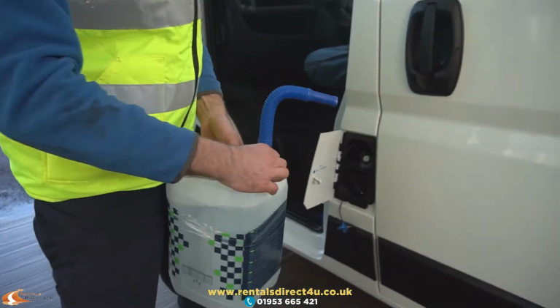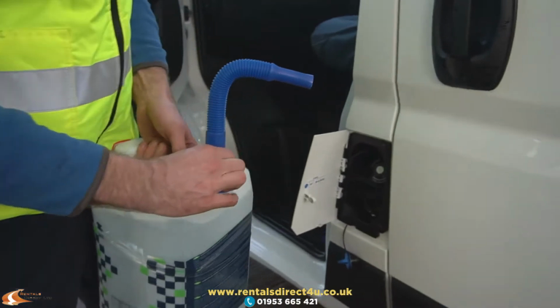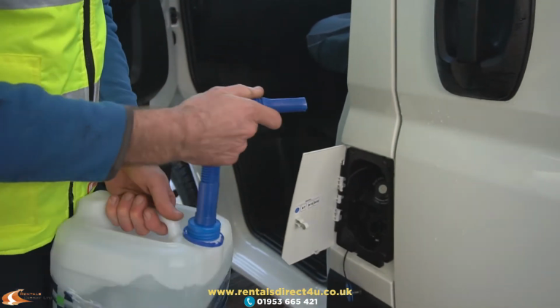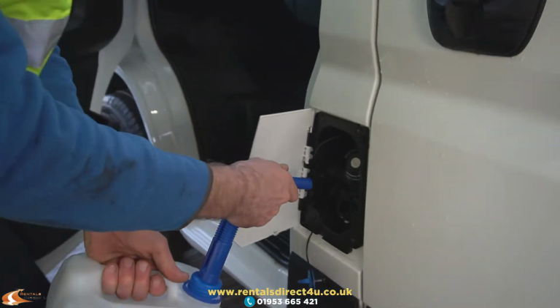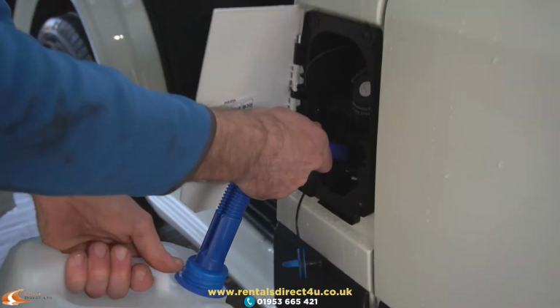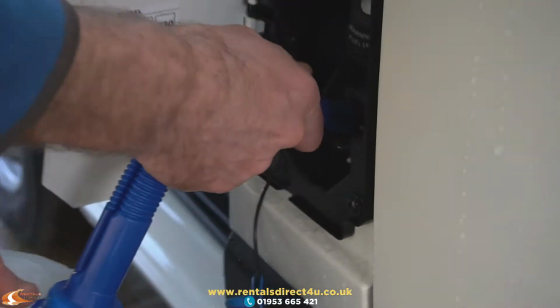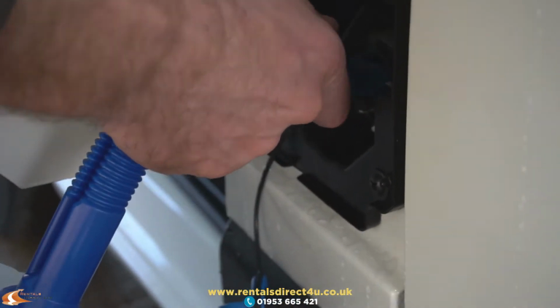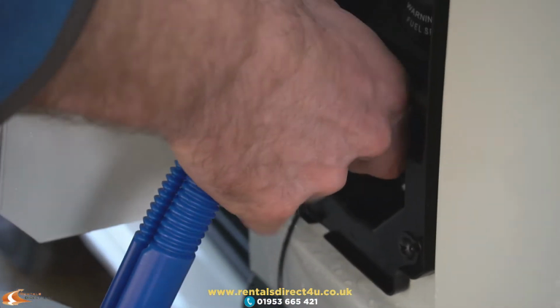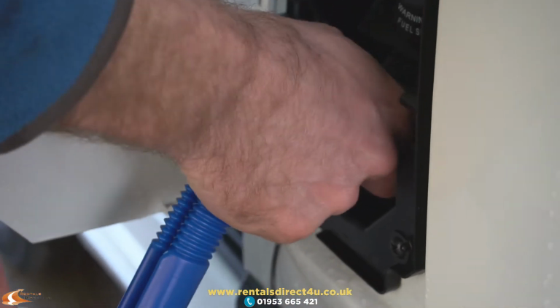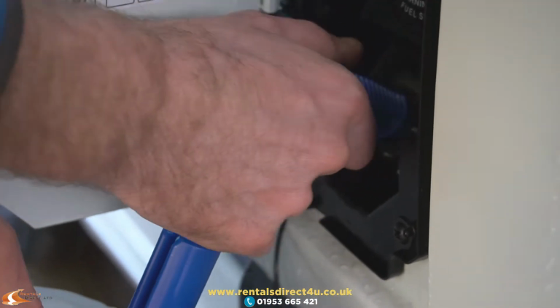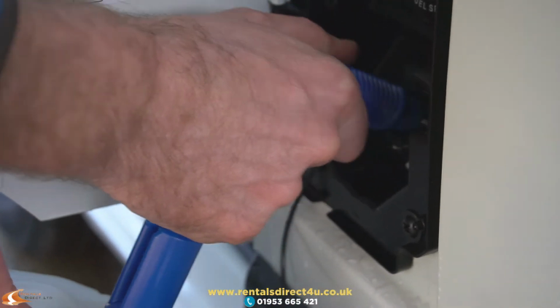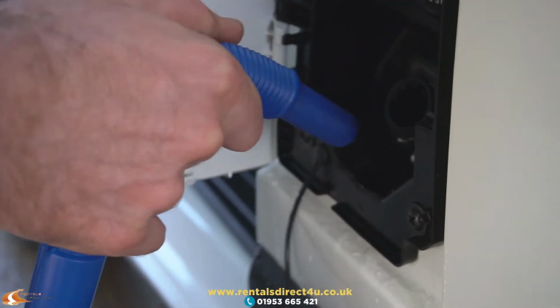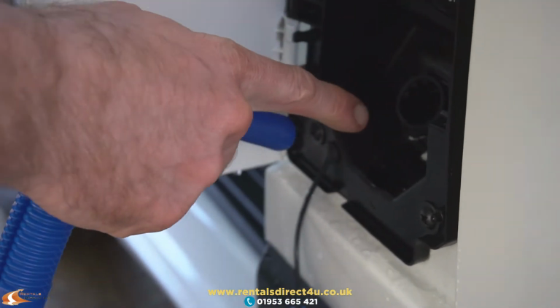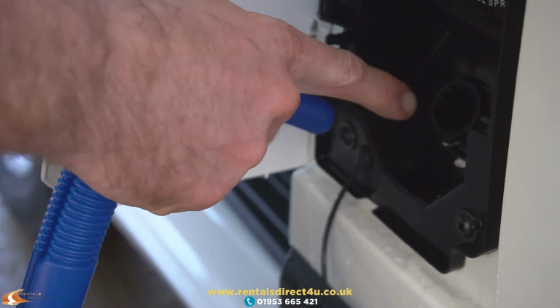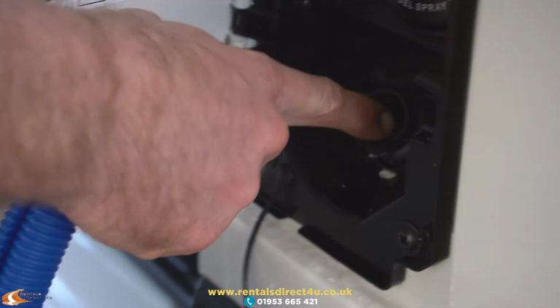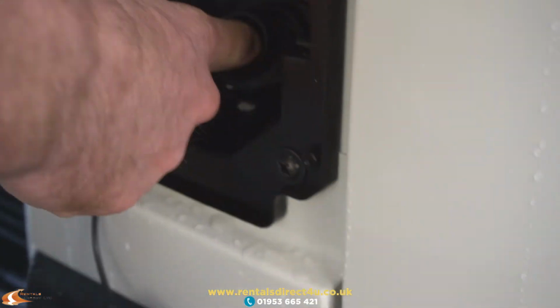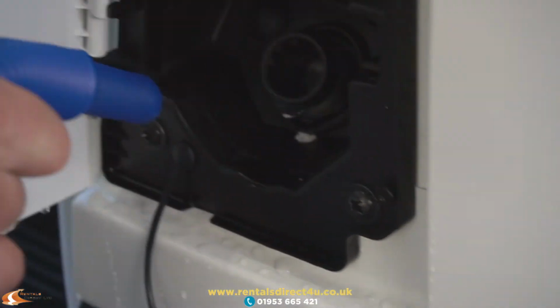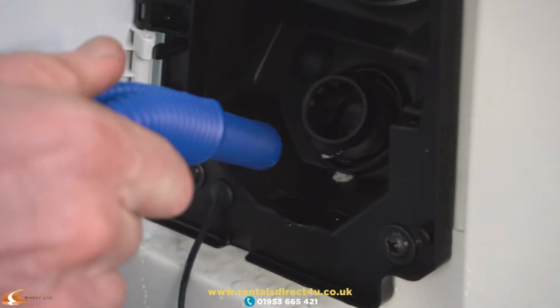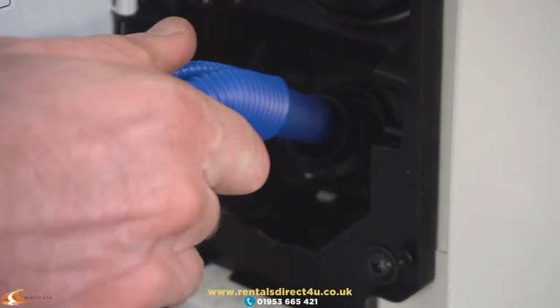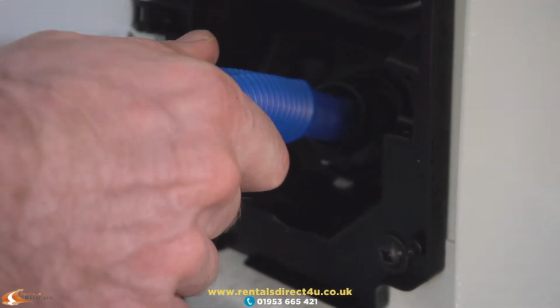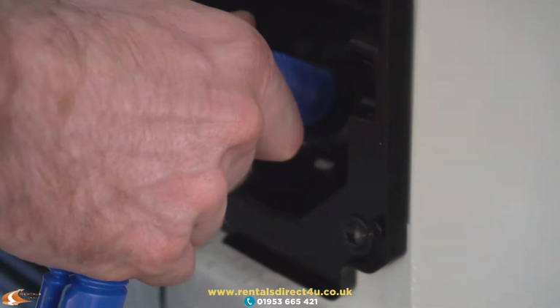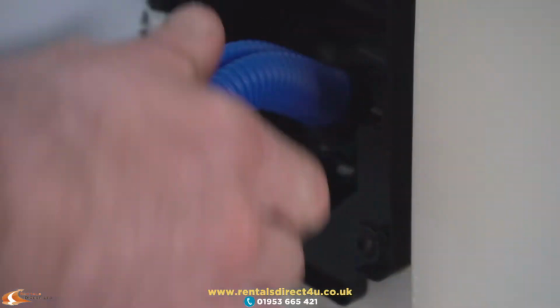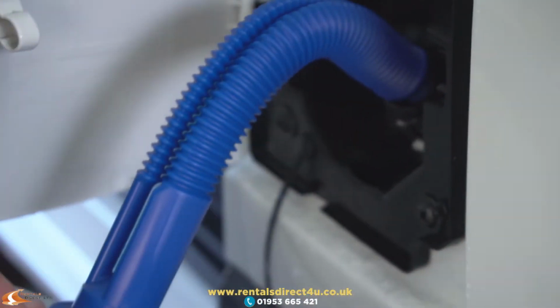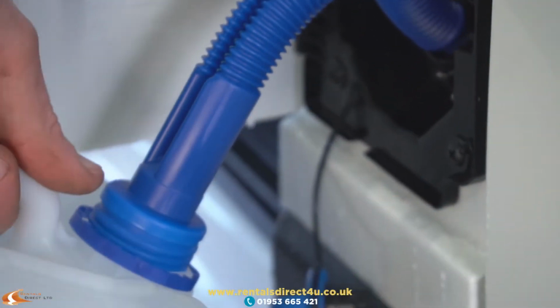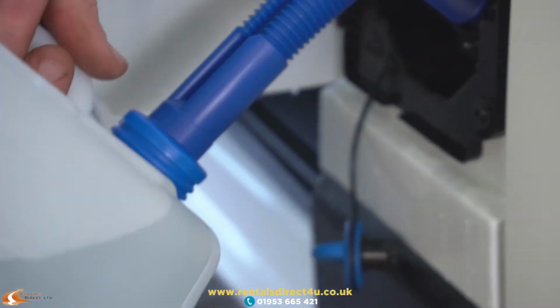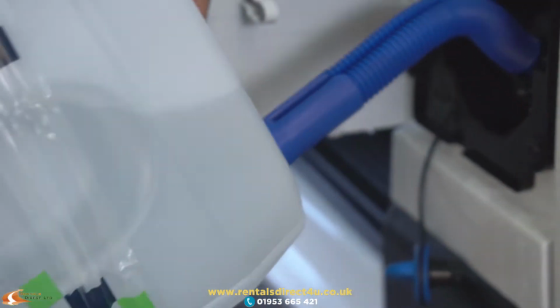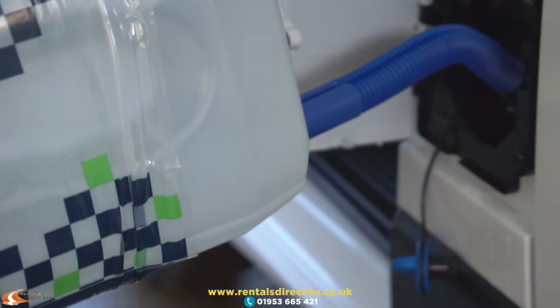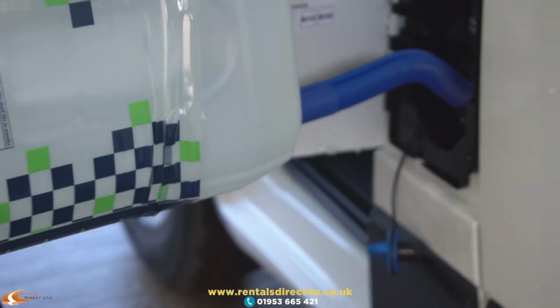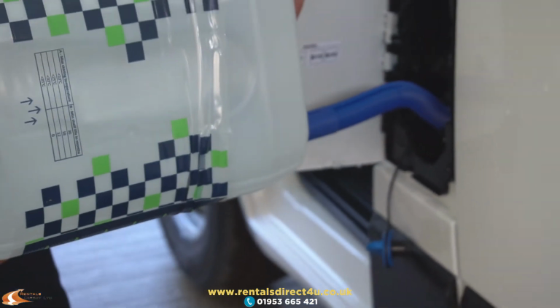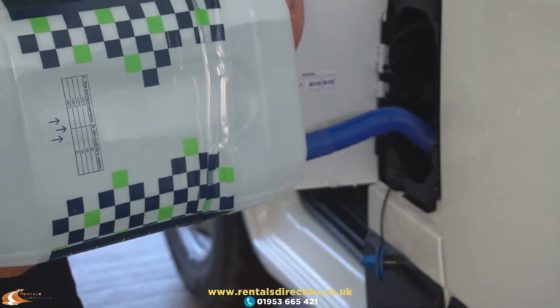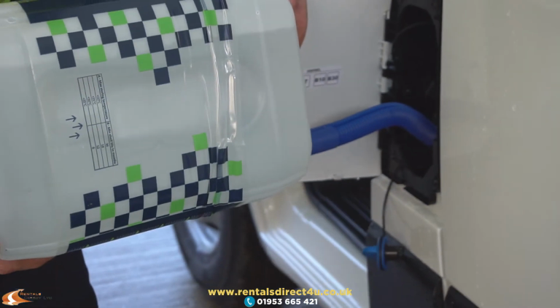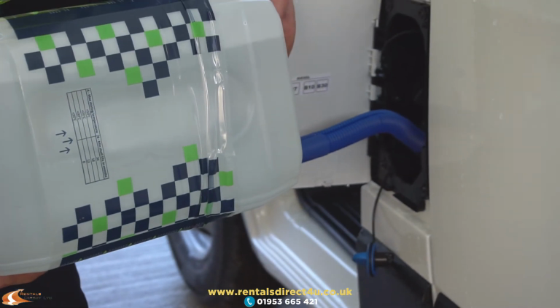Once it's on, place it into the spout. You might feel a little pressure because there is a flap just inside there — just push that against it. Then just tip up the can and fill the vehicle up.